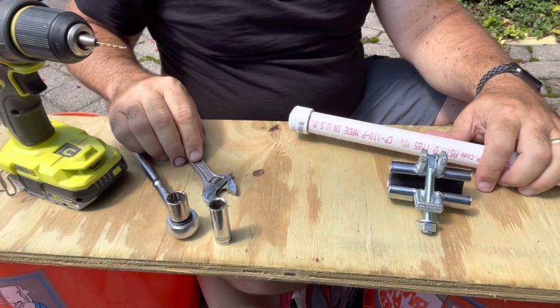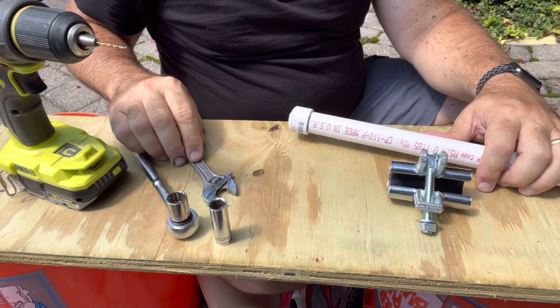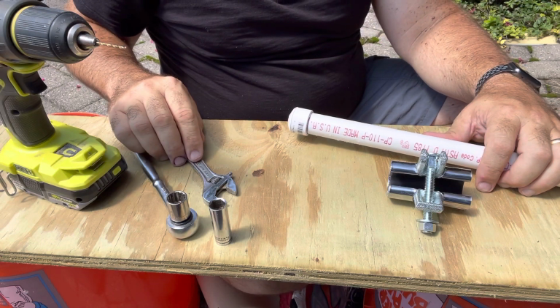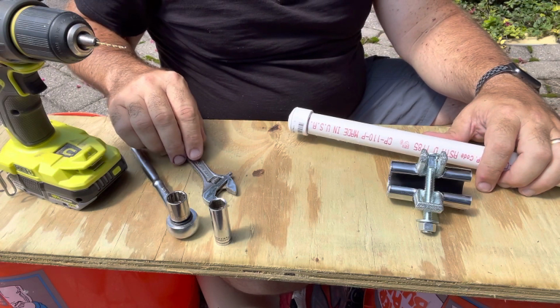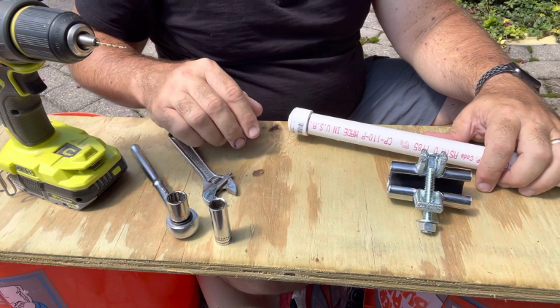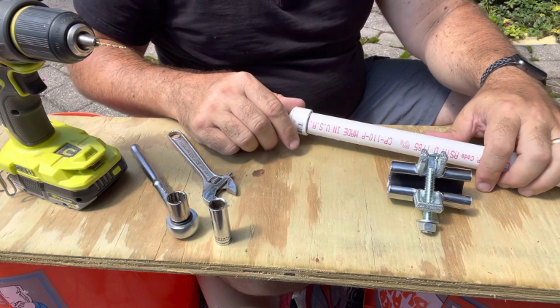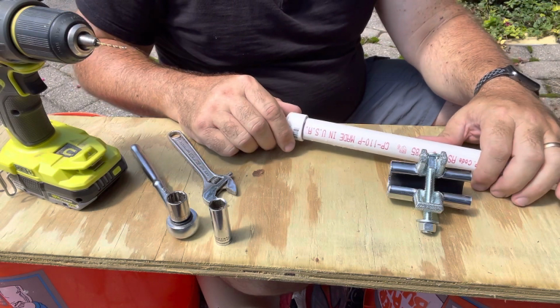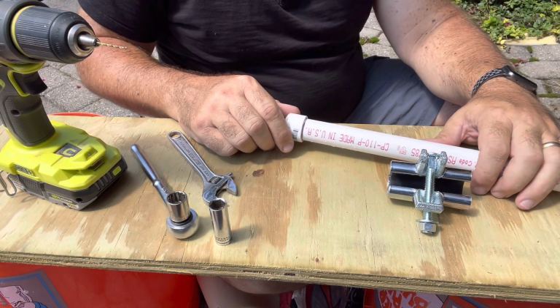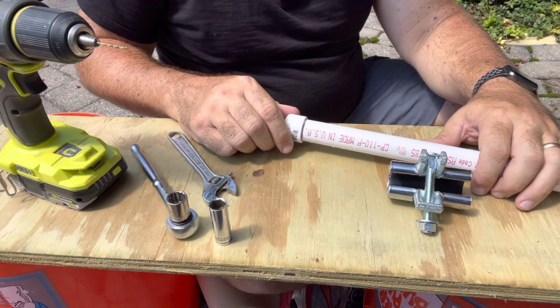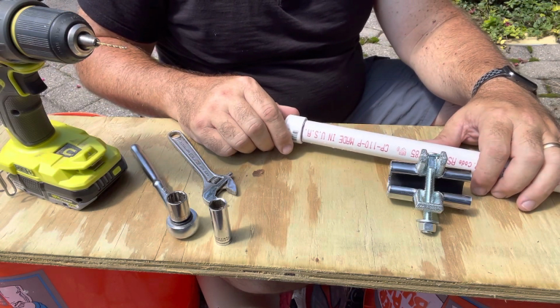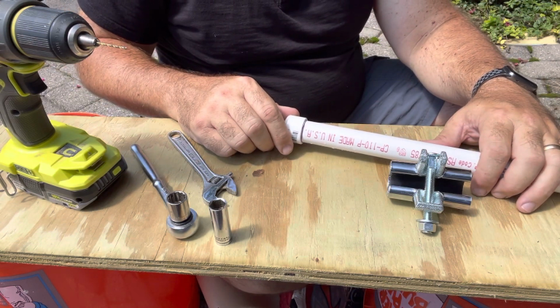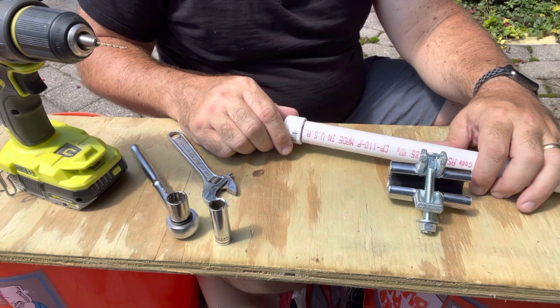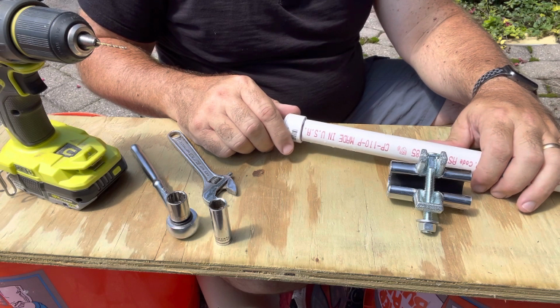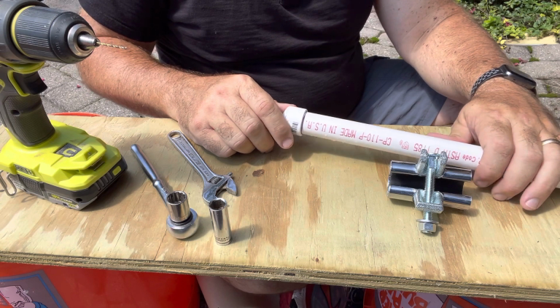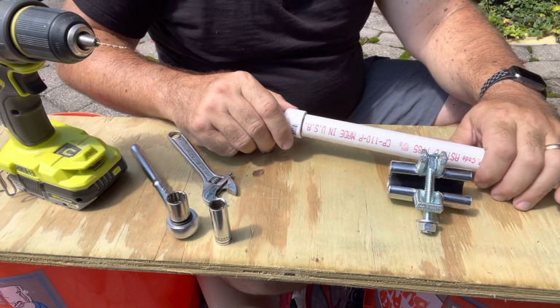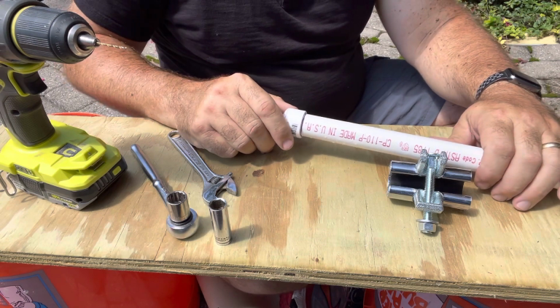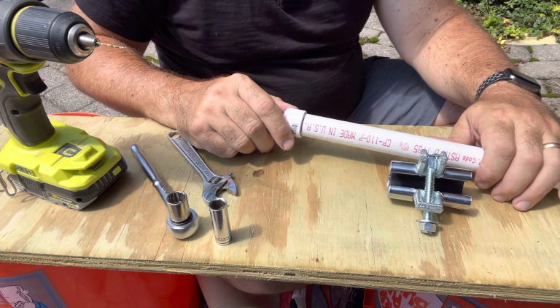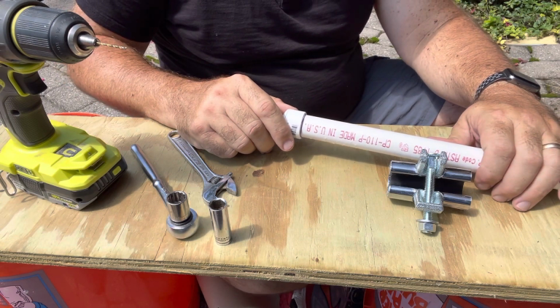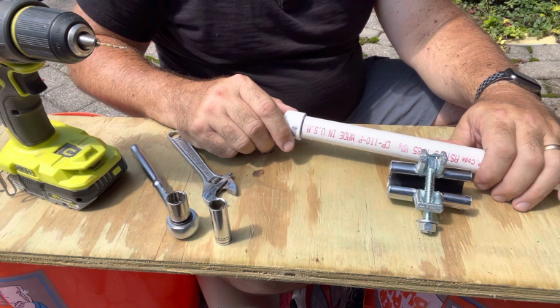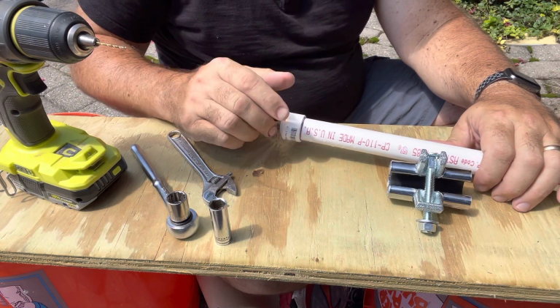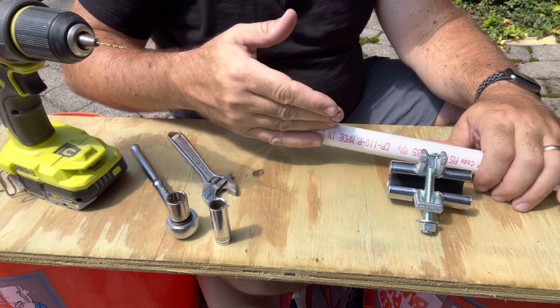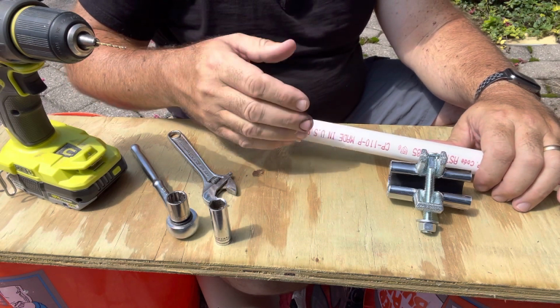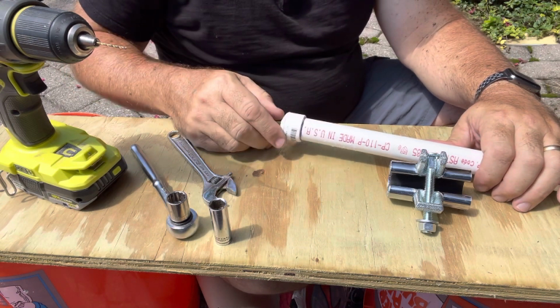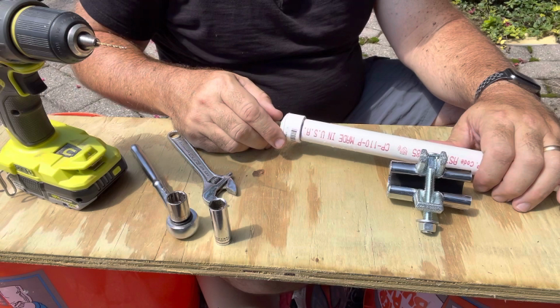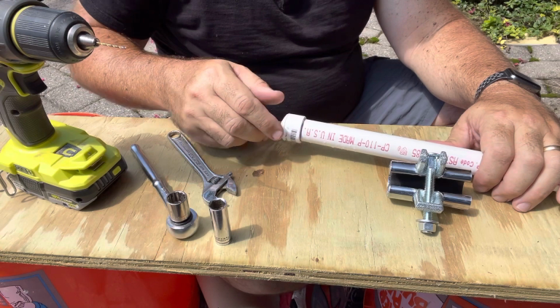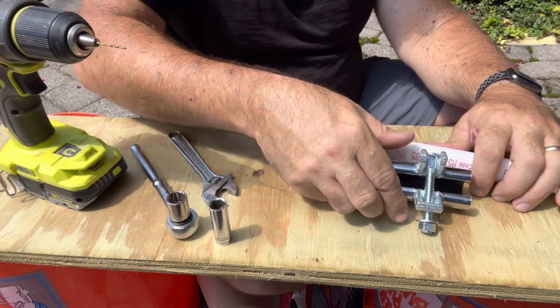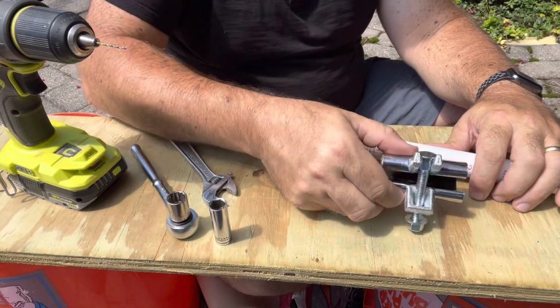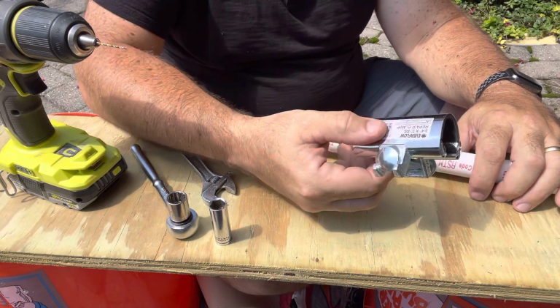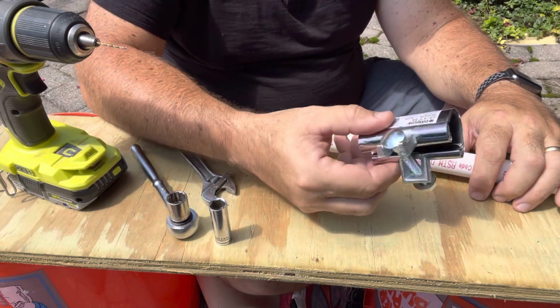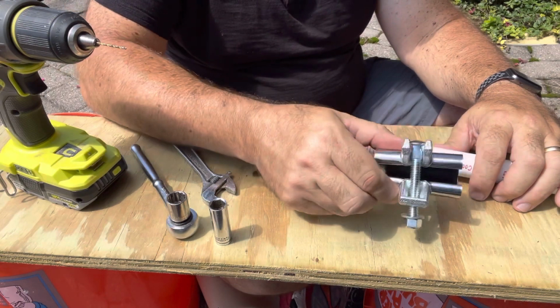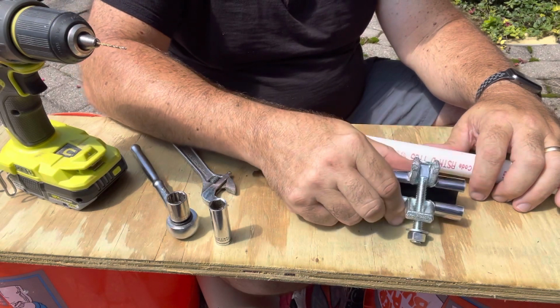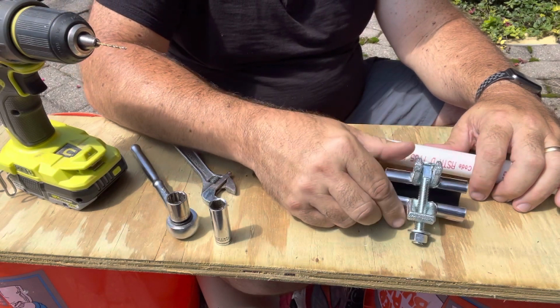I'm going to demonstrate the Quick Clamp stainless steel 3-inch clamp. This video will be a 3/4-inch pipe demonstration. I've got 3/4-inch schedule 40 PVC and a 3/4-inch quick clamp. All we need now is some sort of emergency that would cause us to need a quick clamp.